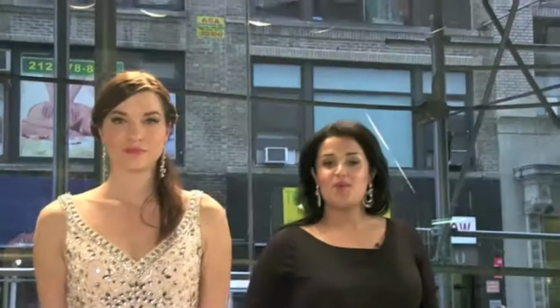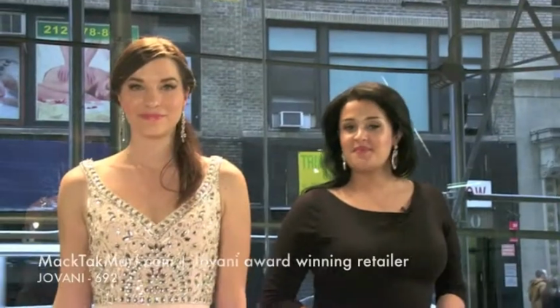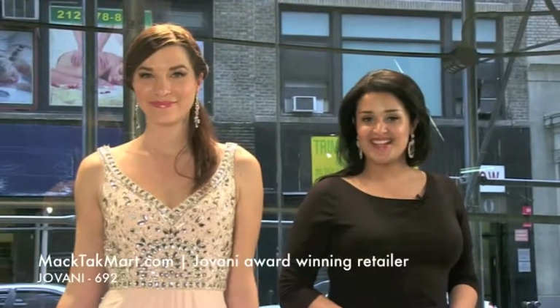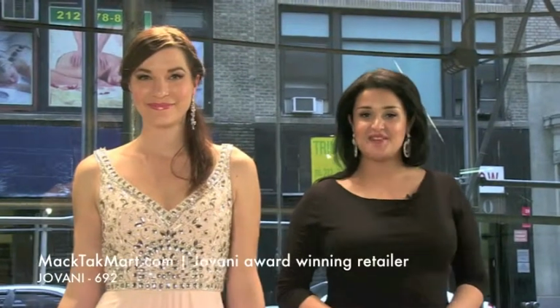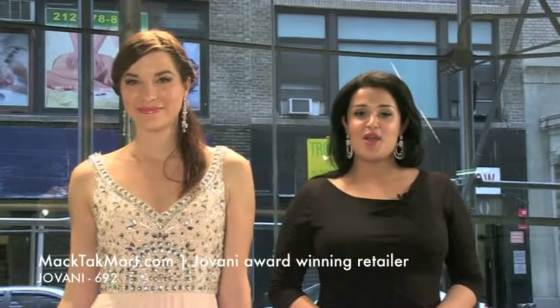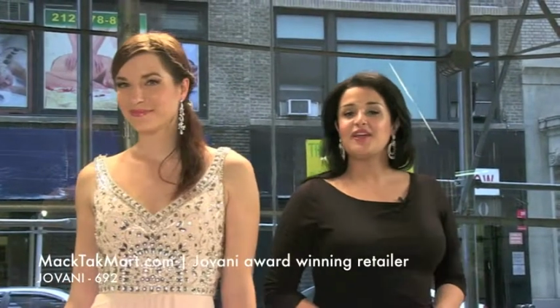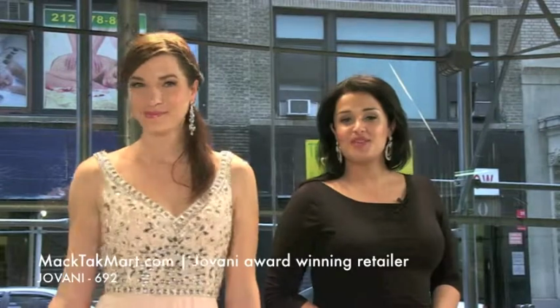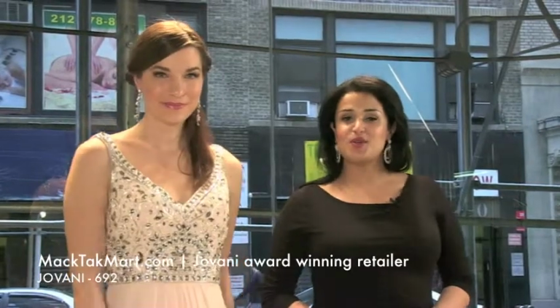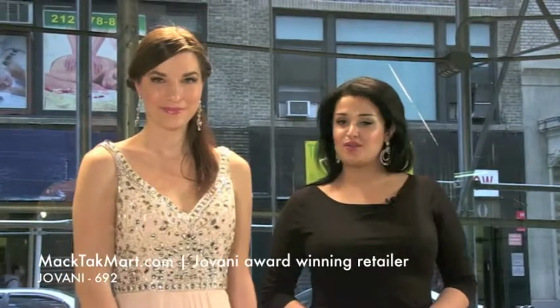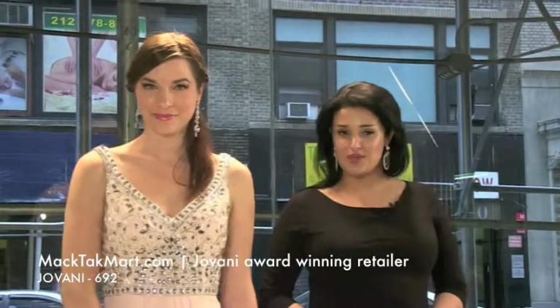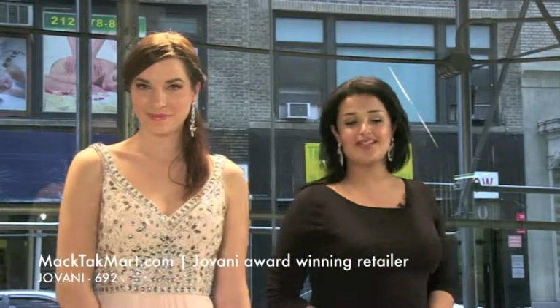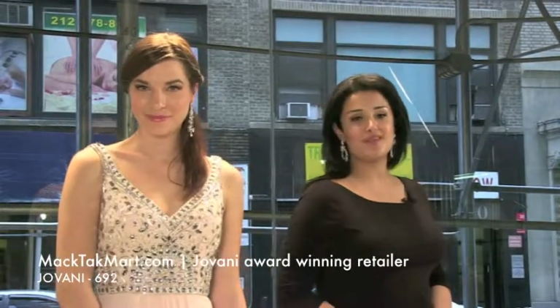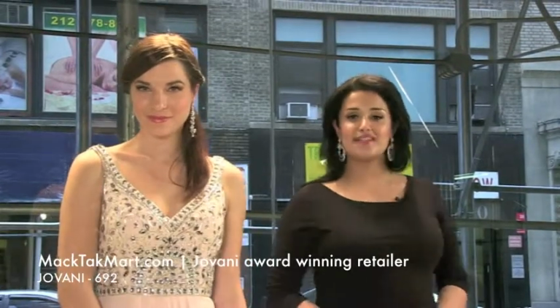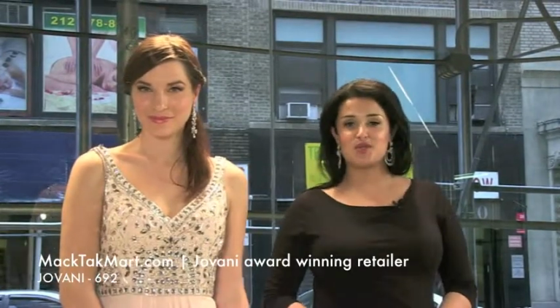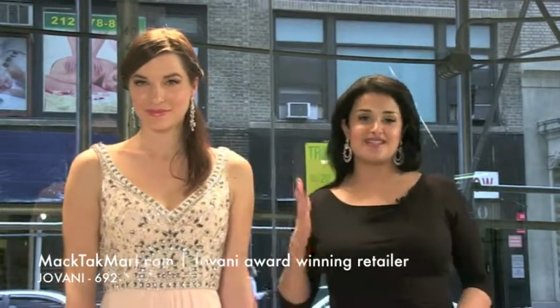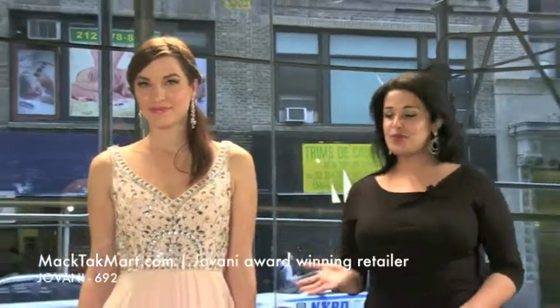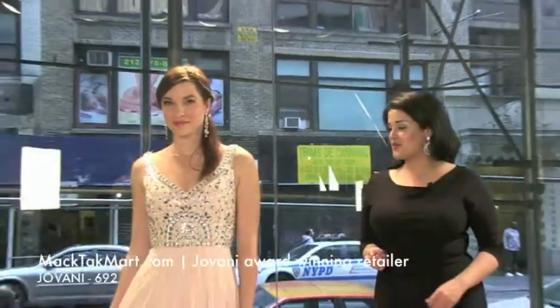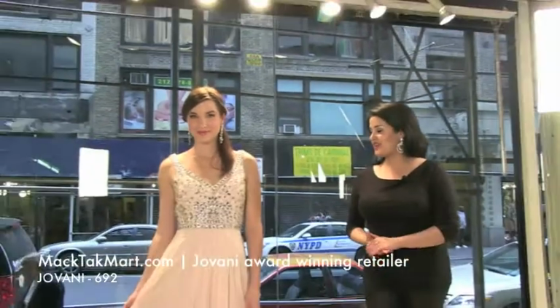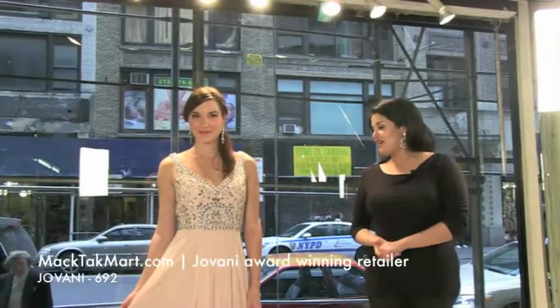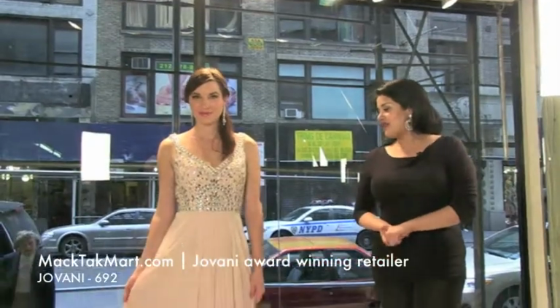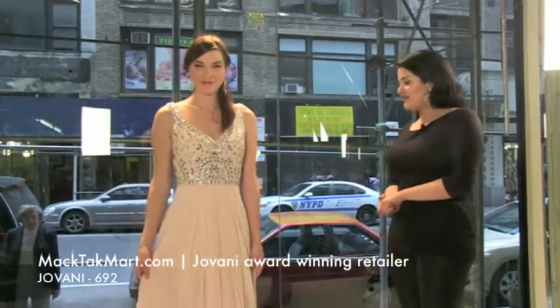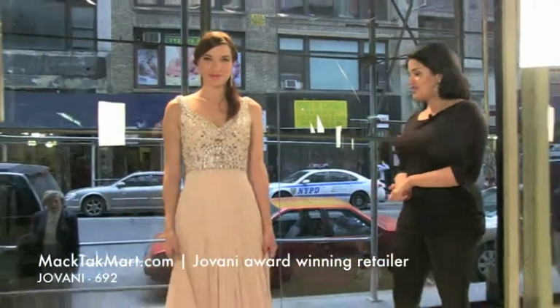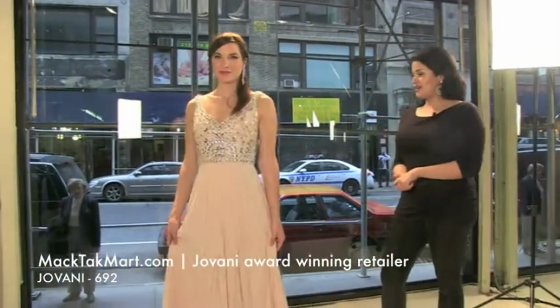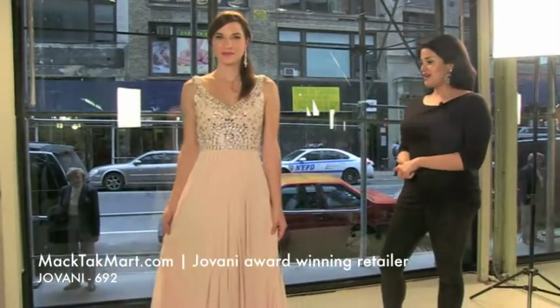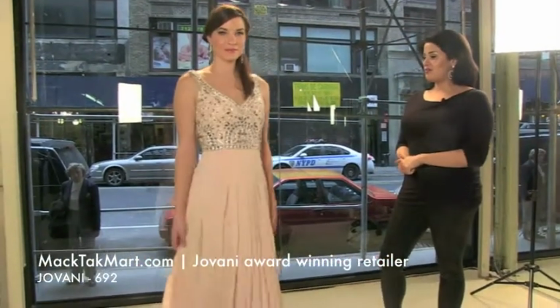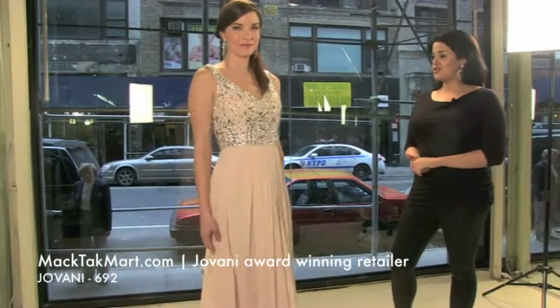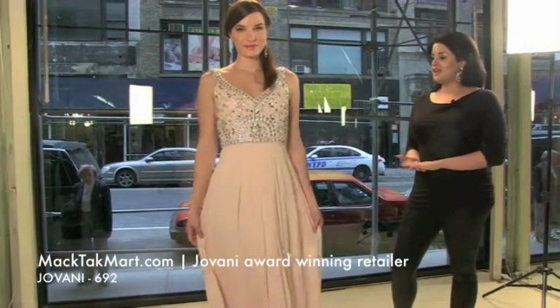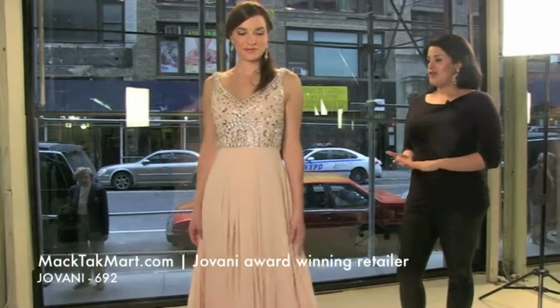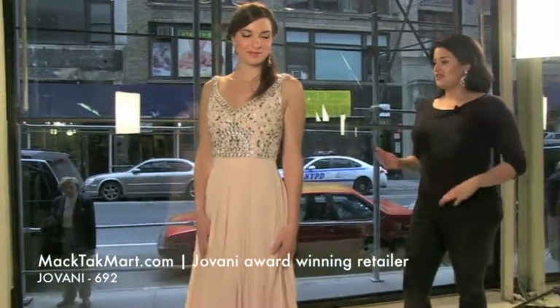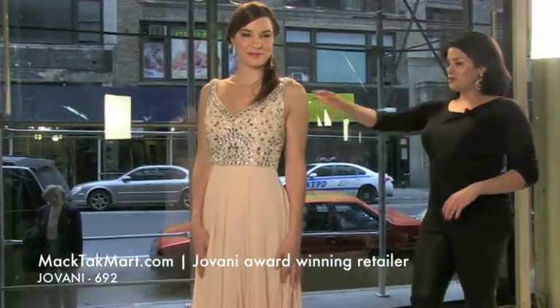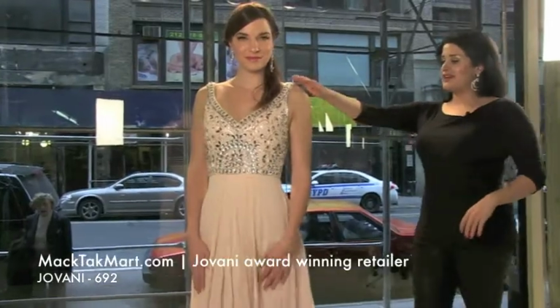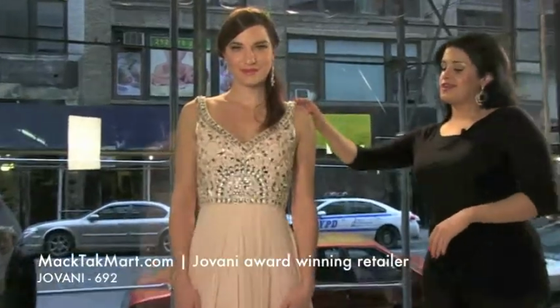Welcome to MagTag TV. We're here to present you the collection of Giovanni Couture style number 692, which is this beautiful dress right here. Very, very vintagey look. I love the blush color. Look at the beautiful bodice of that dress.